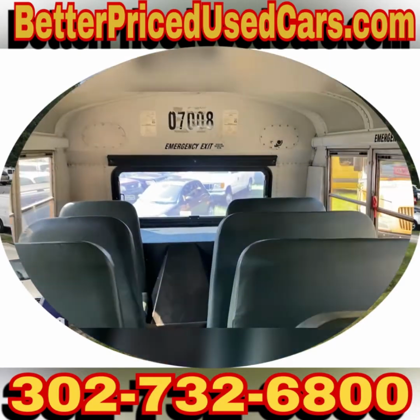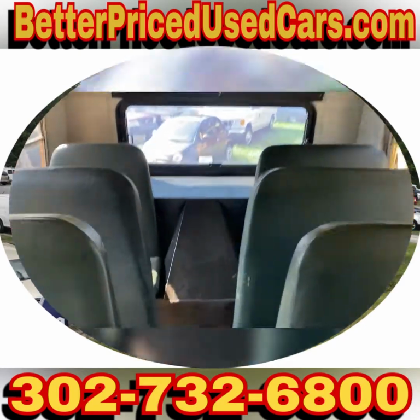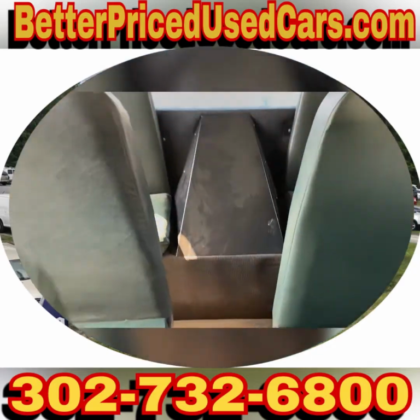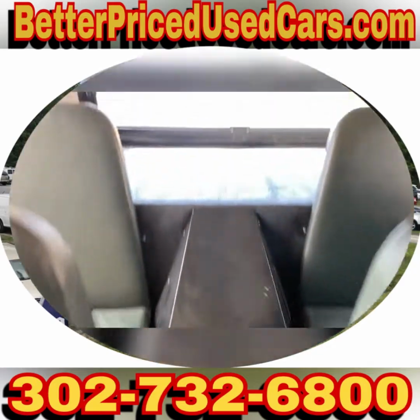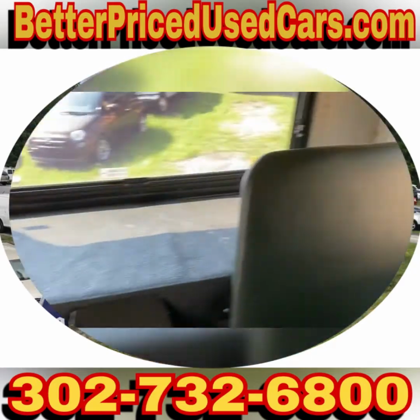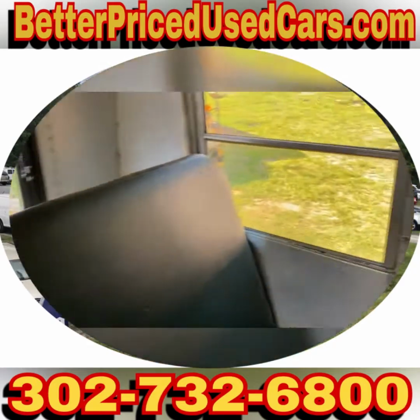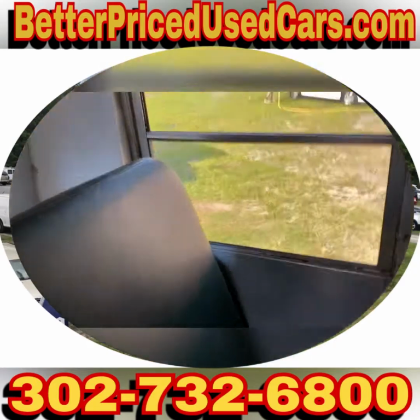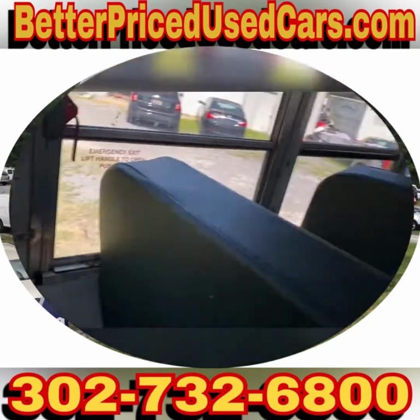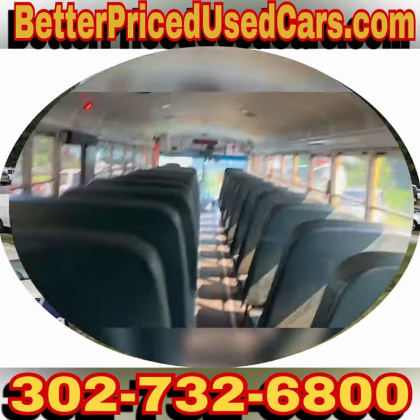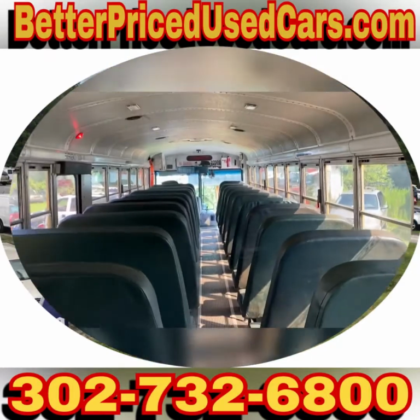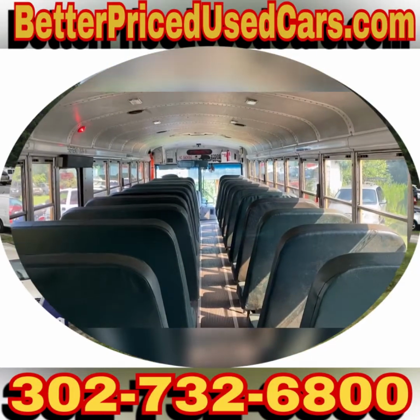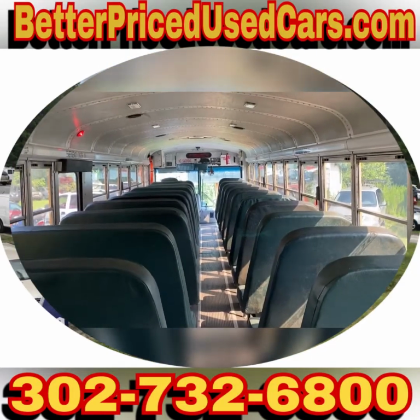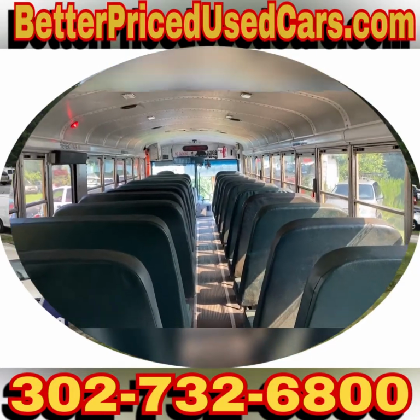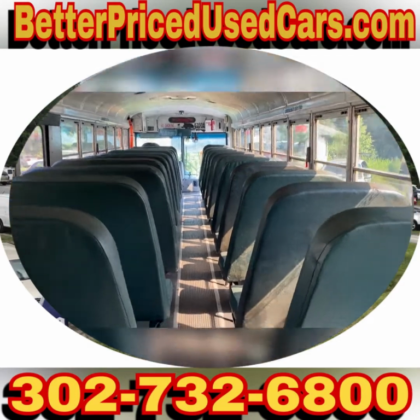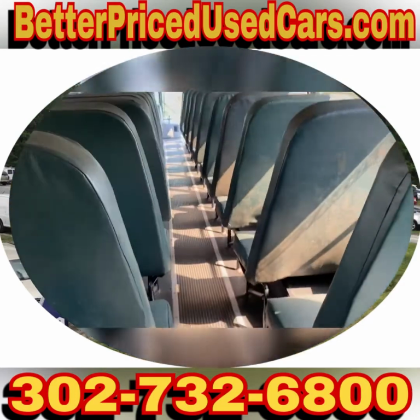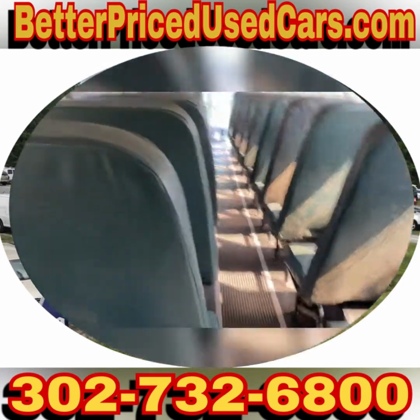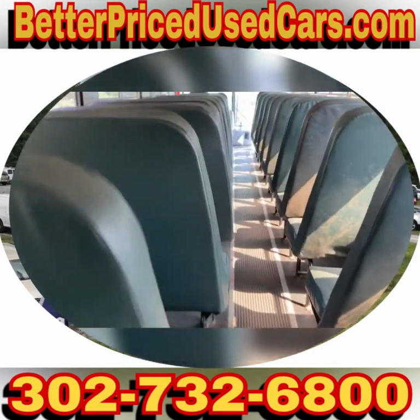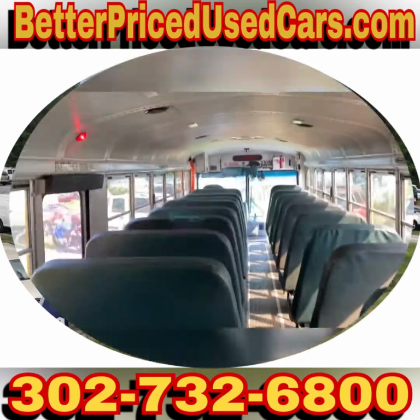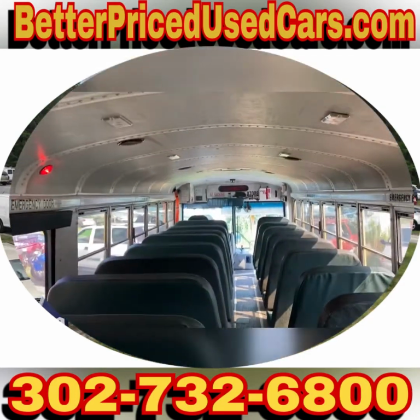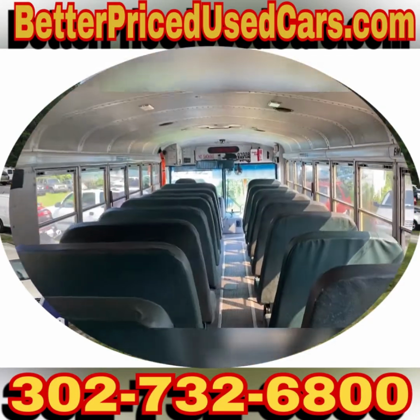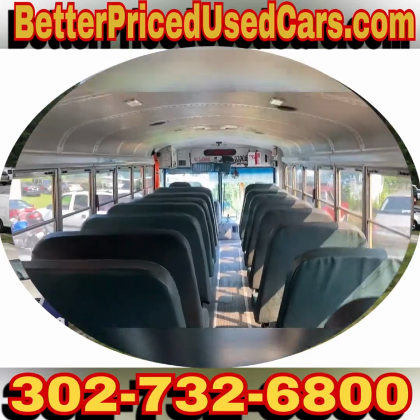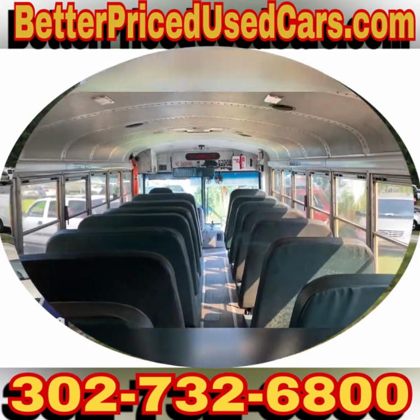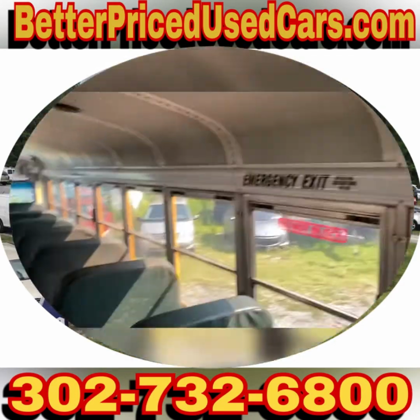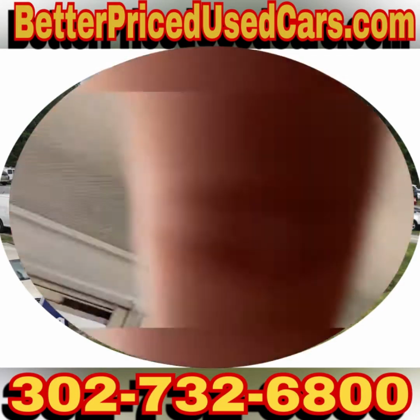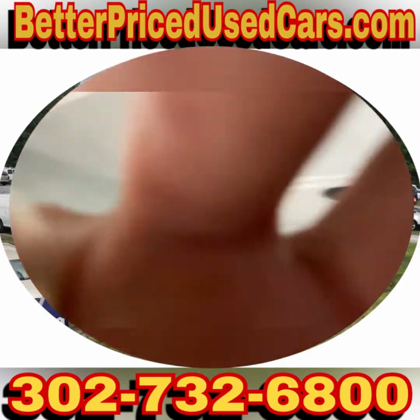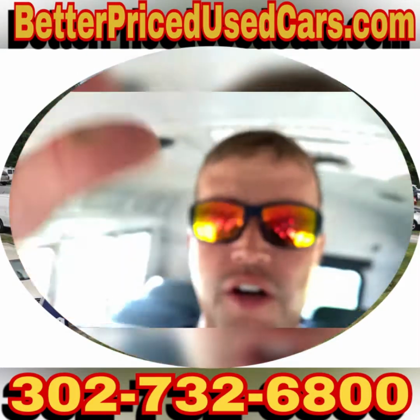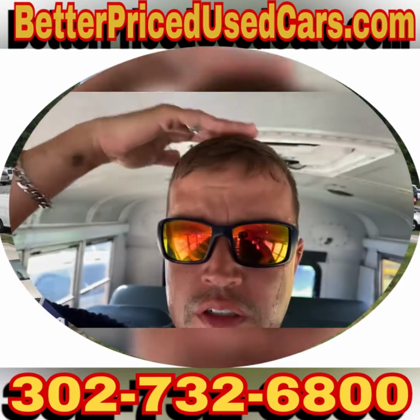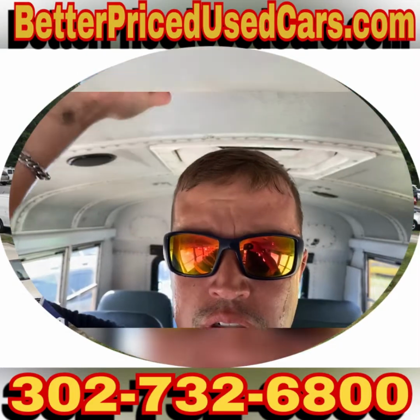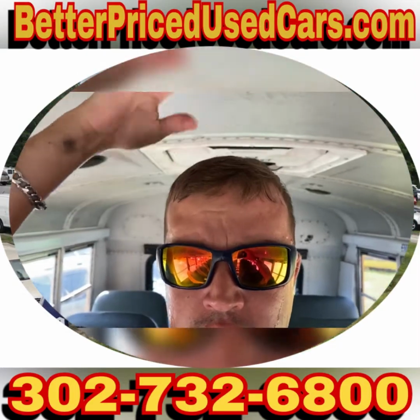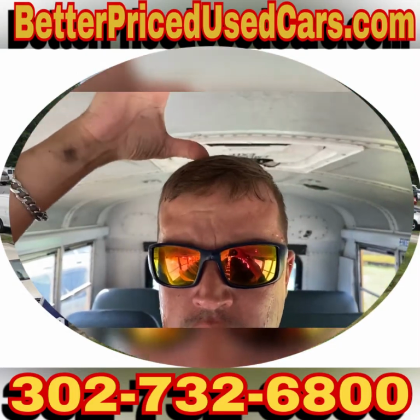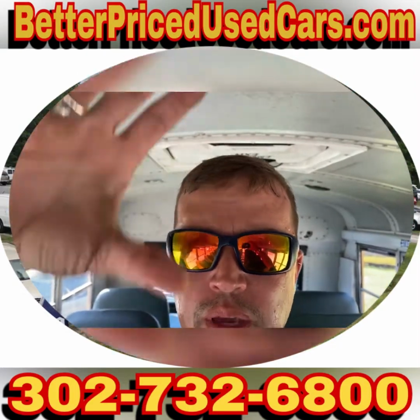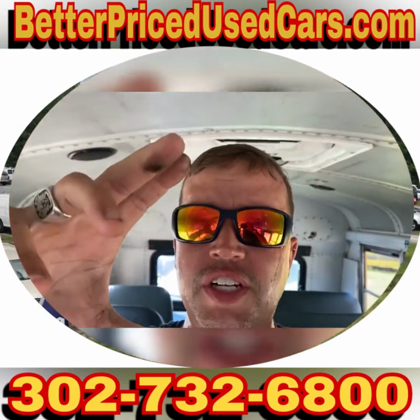This is the engine compartment, obviously. If you go back here and look forward to the bus, it's a big bus. Interior height is about 77 inches — I'm six feet tall, maybe 78.